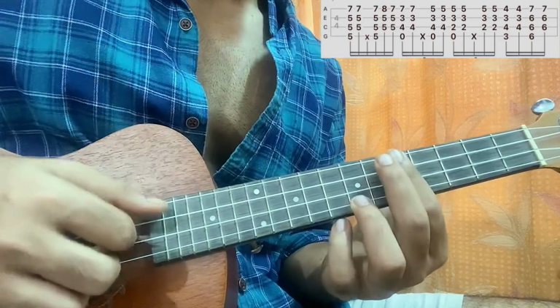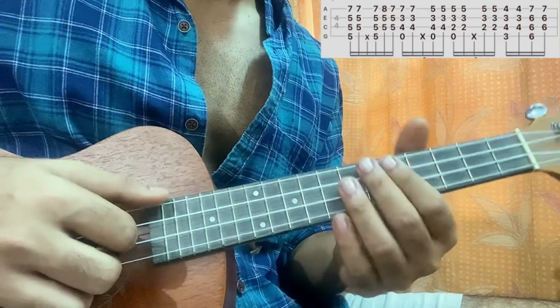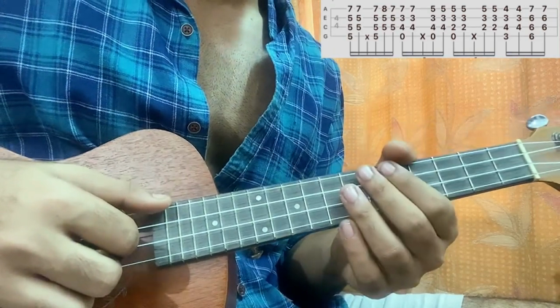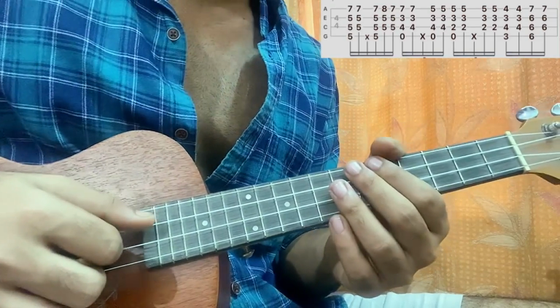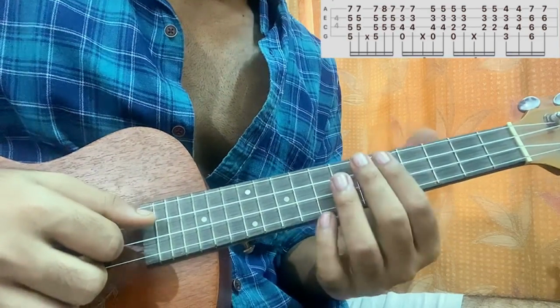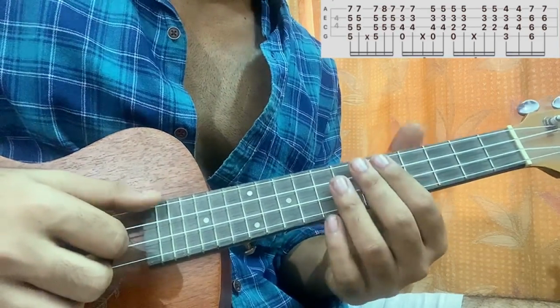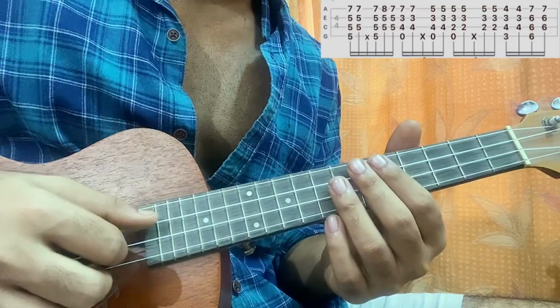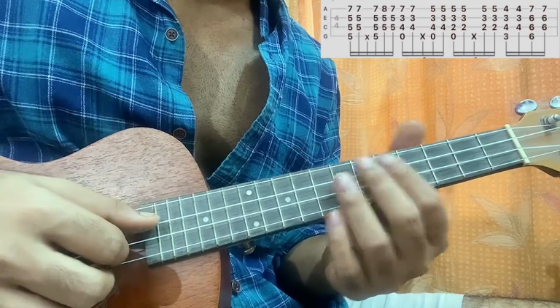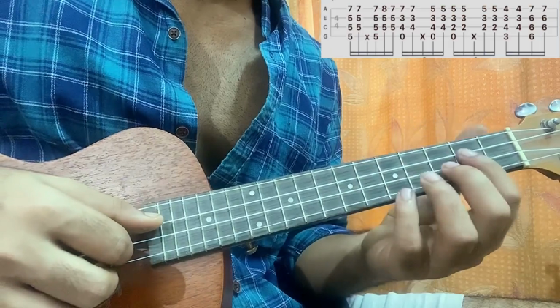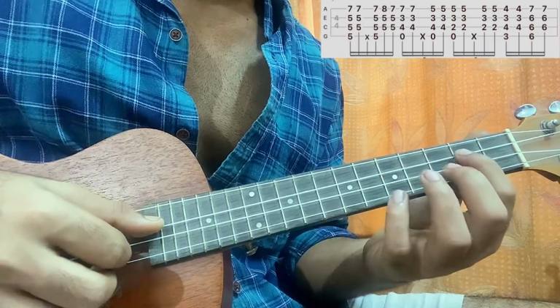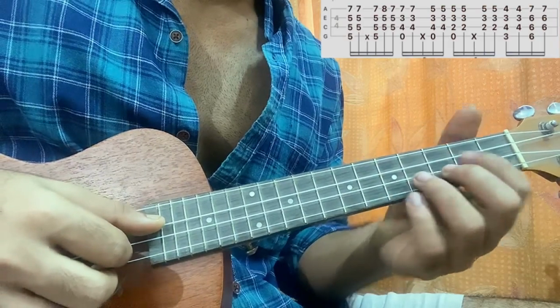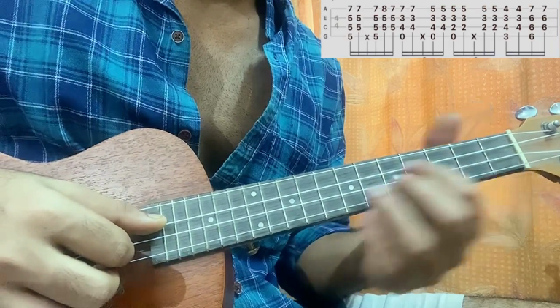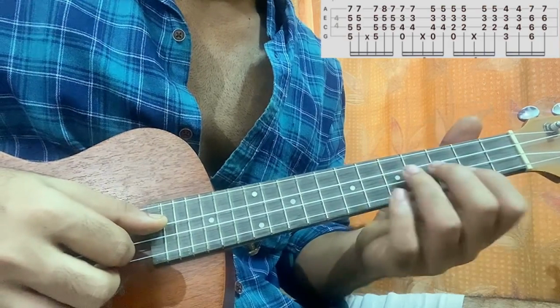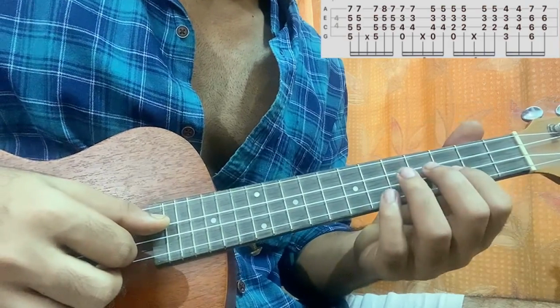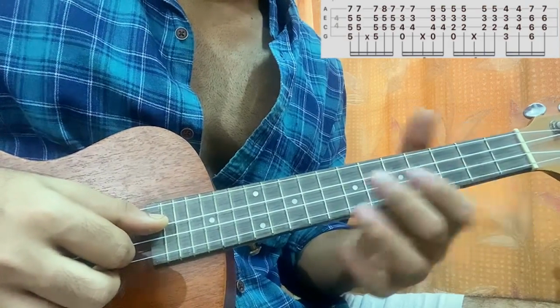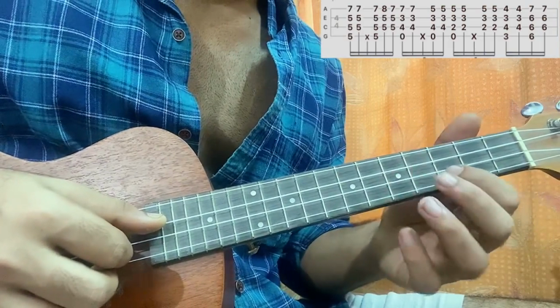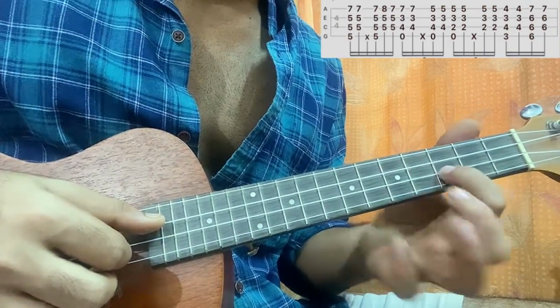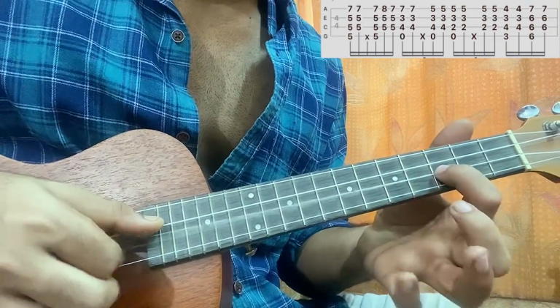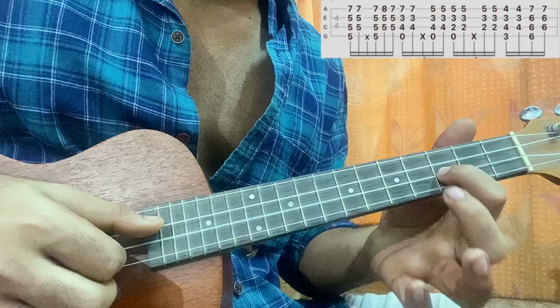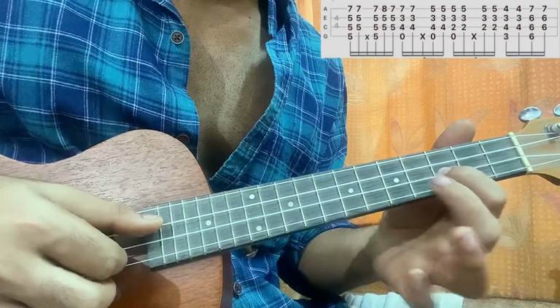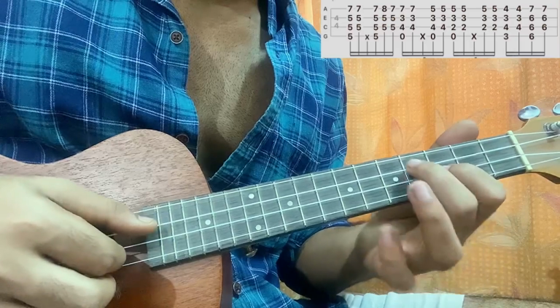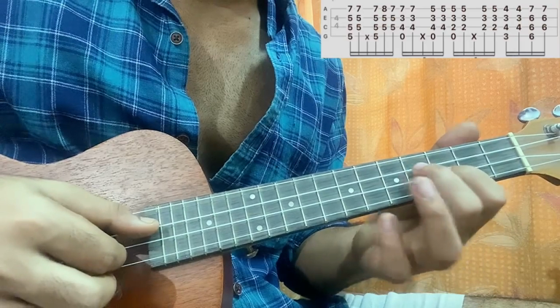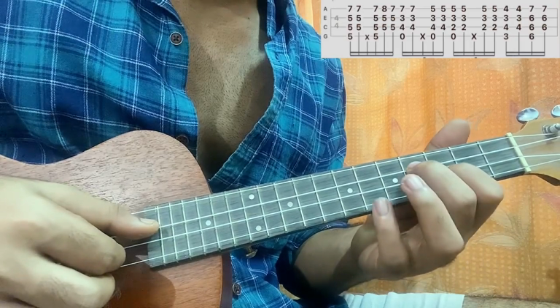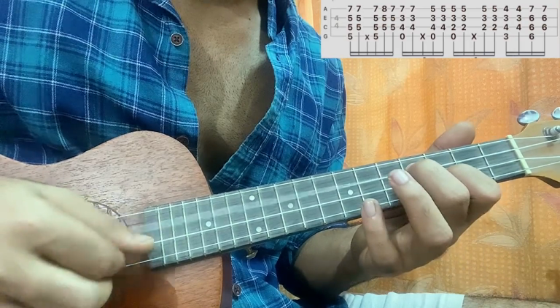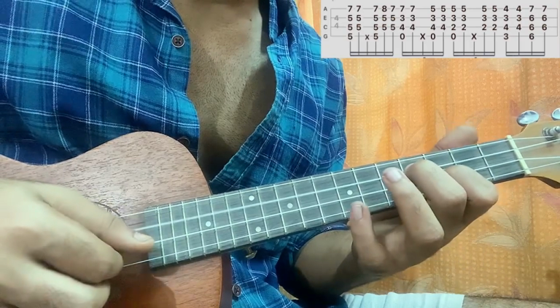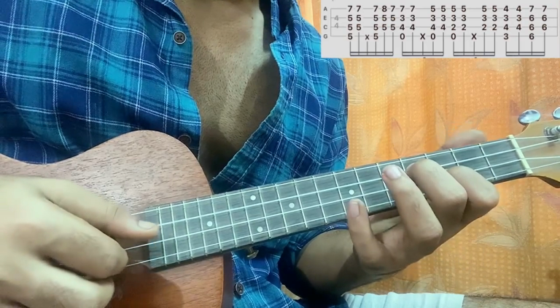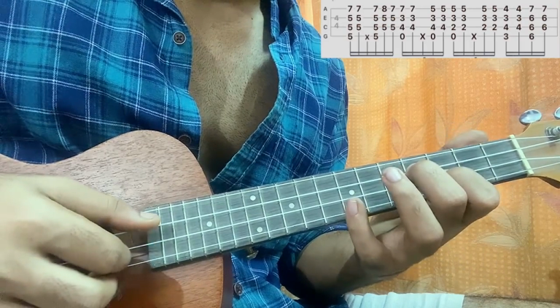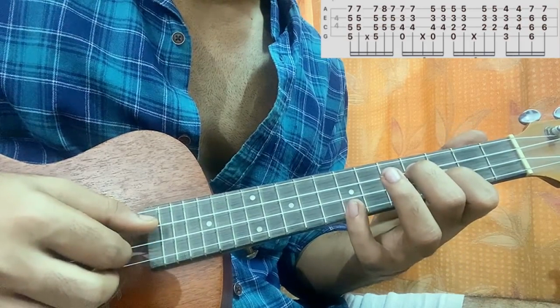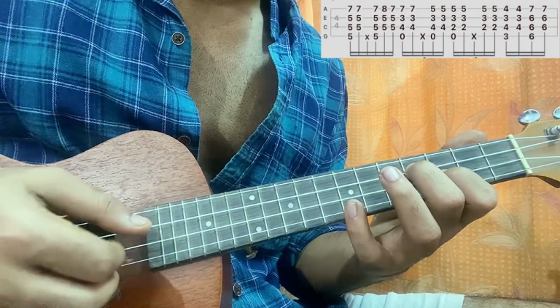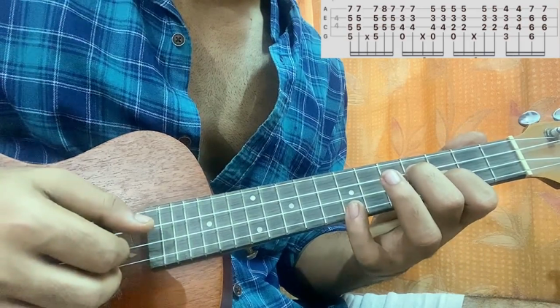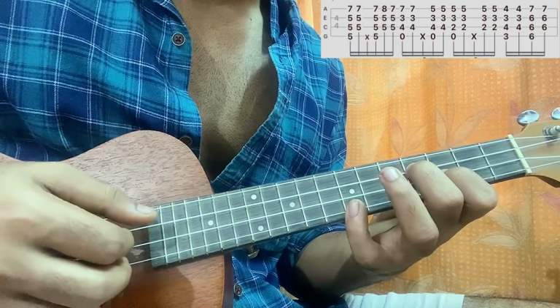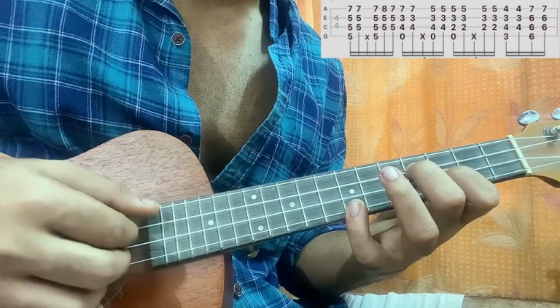After that you go to the next chord shape, which is basically E minor. I'm playing a 3 on E, 4 on C, and then you have the bottom string at the seventh fret. You do the same sort of pattern.